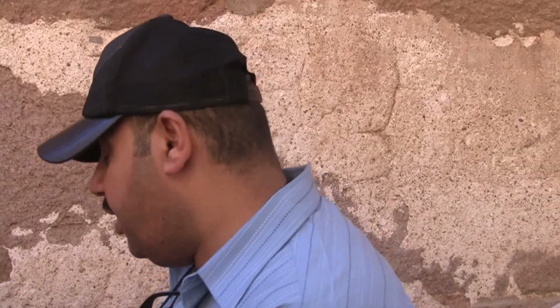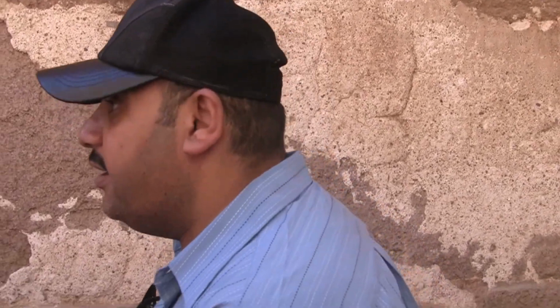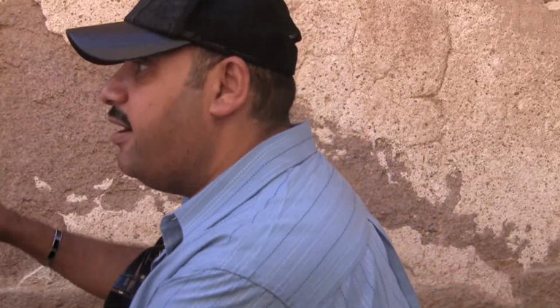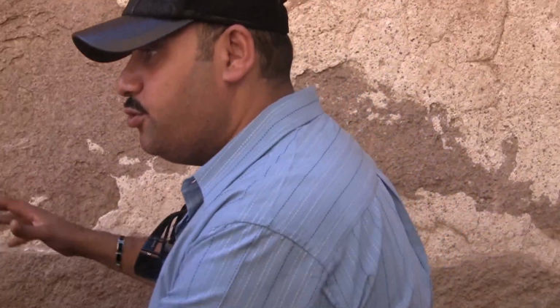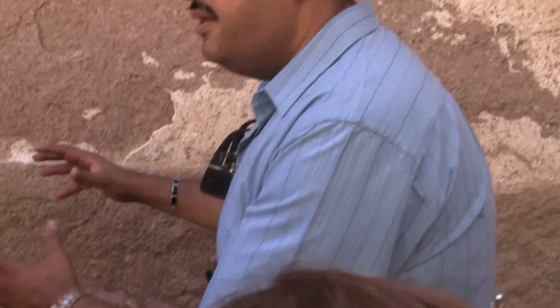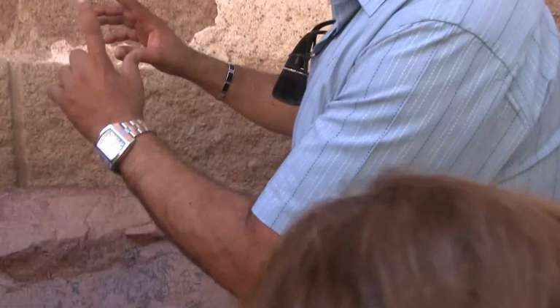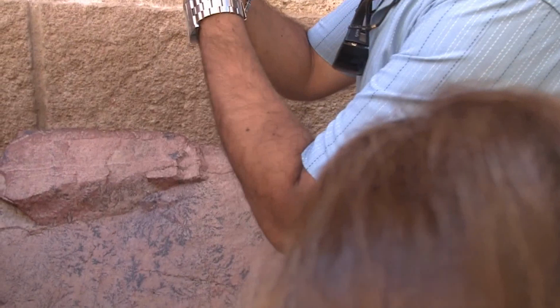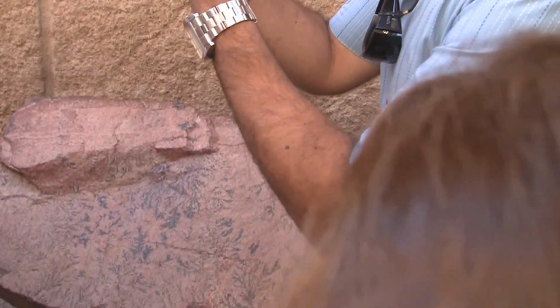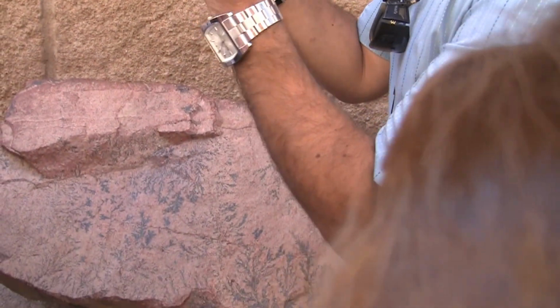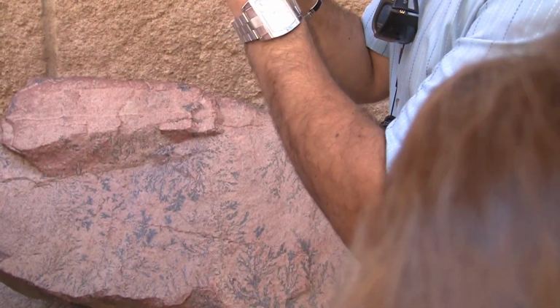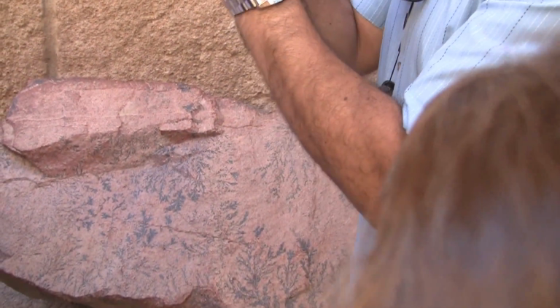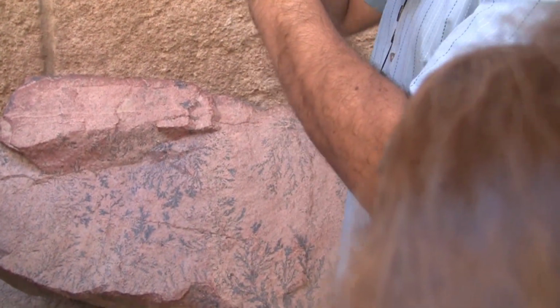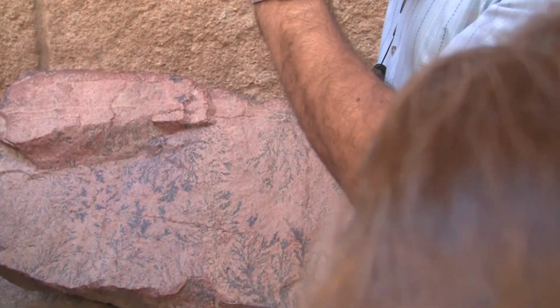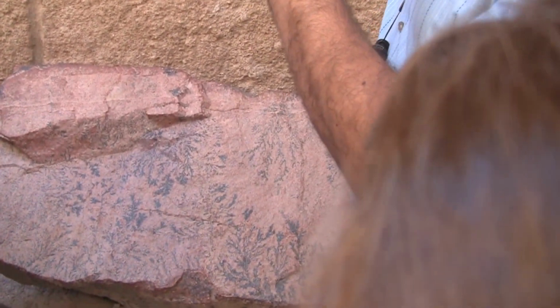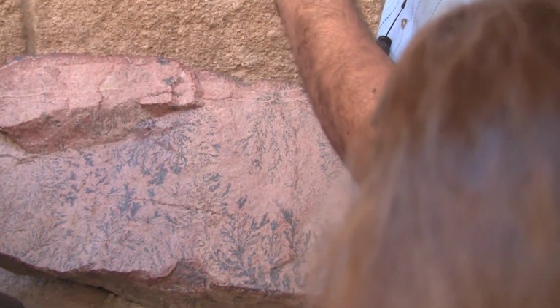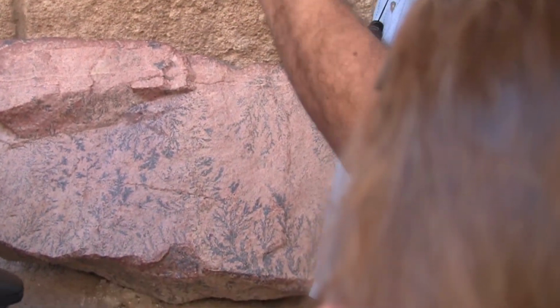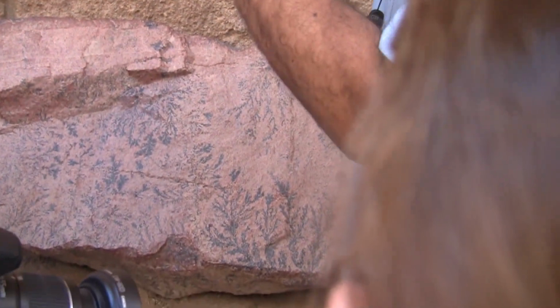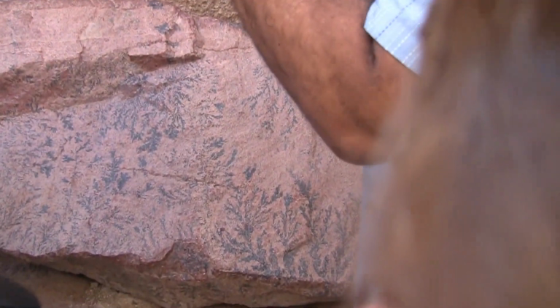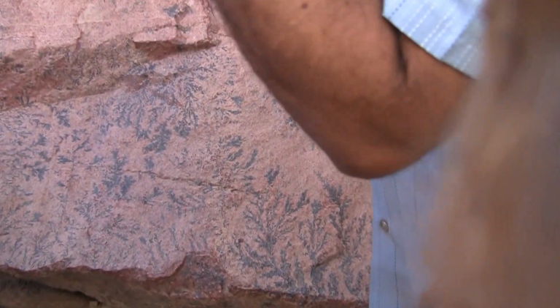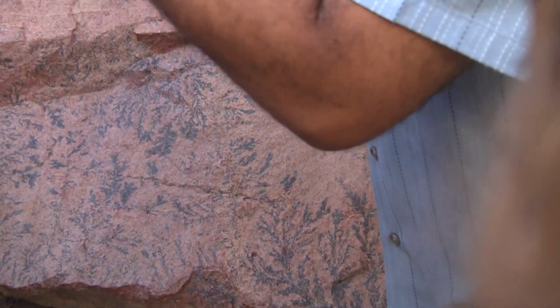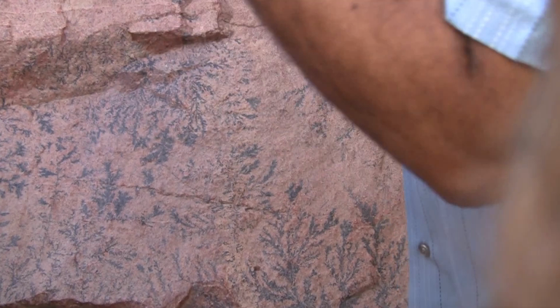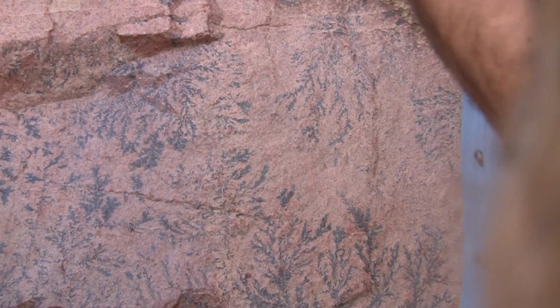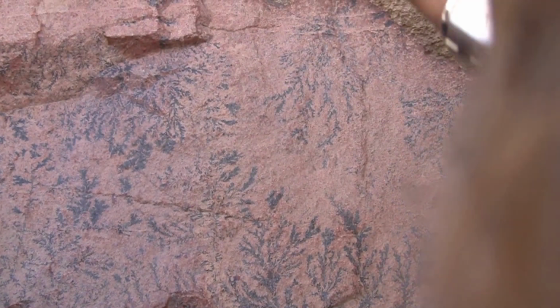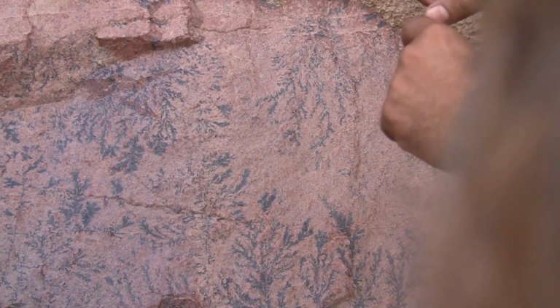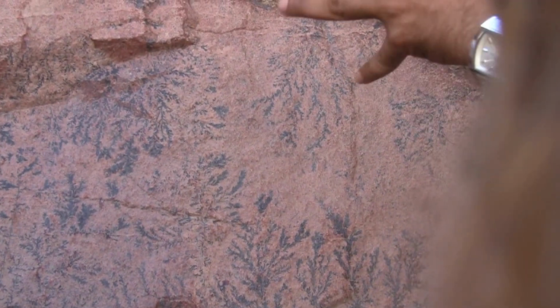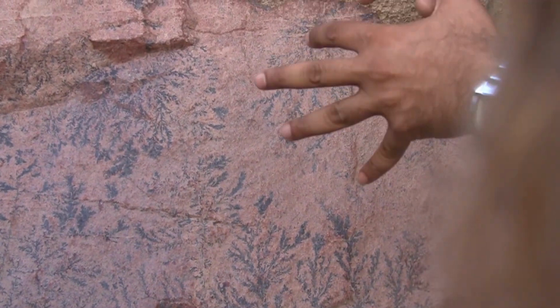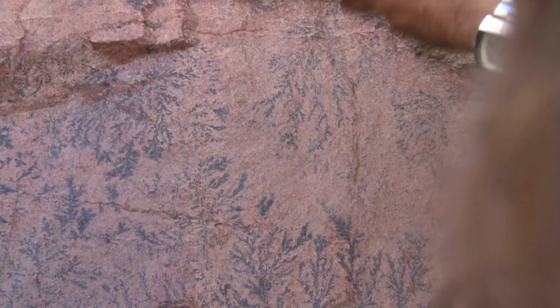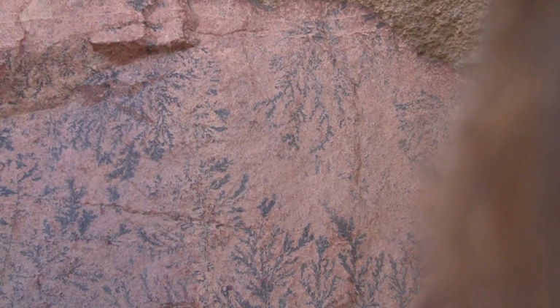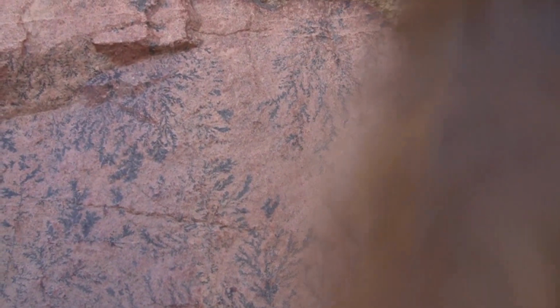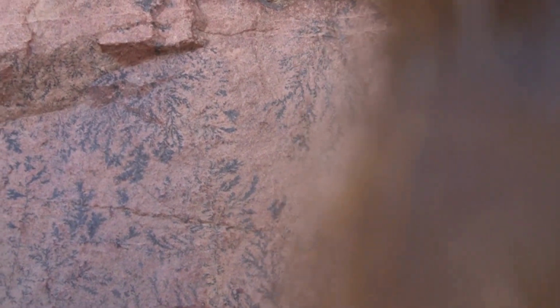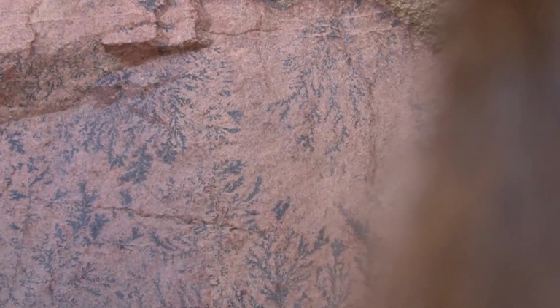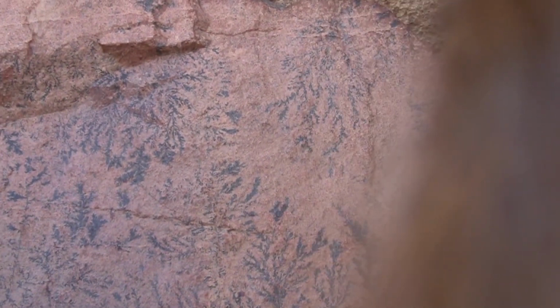Here we have a granite stone, but only the area surrounding the burning bush — not in the whole mountain, only that area — has something inside. It looks like a fossil, but it's not a fossil.